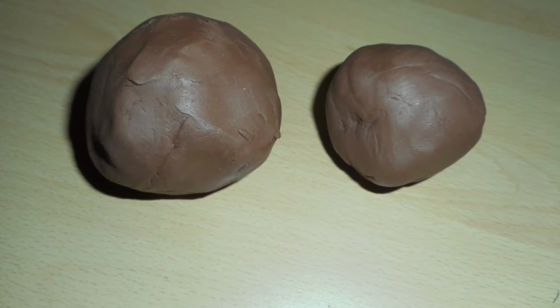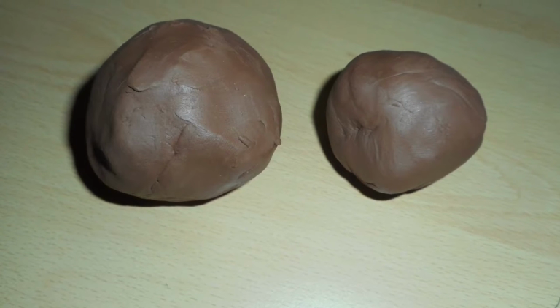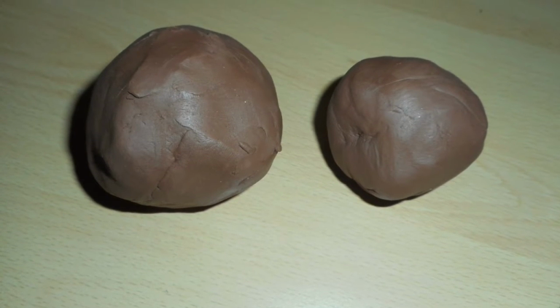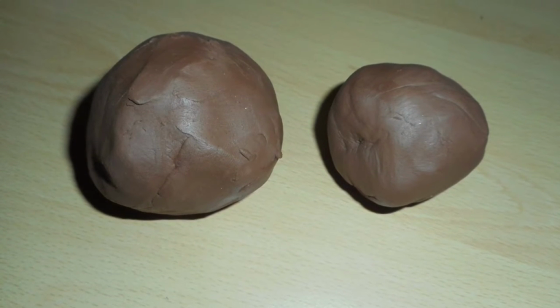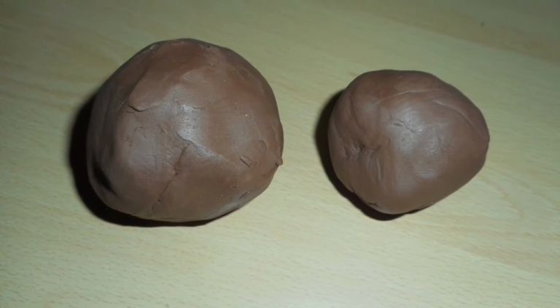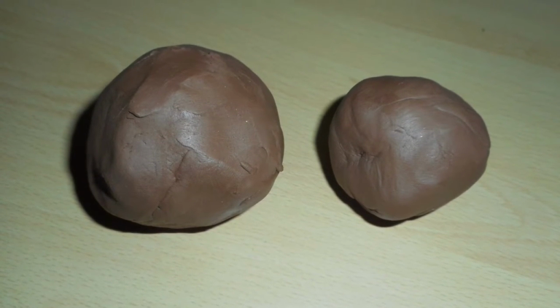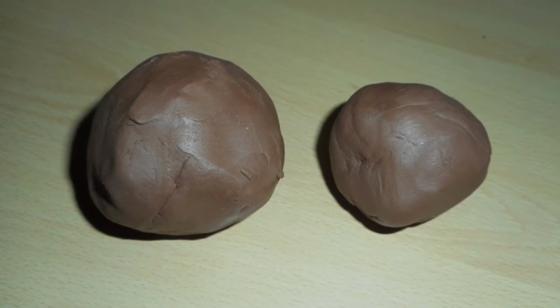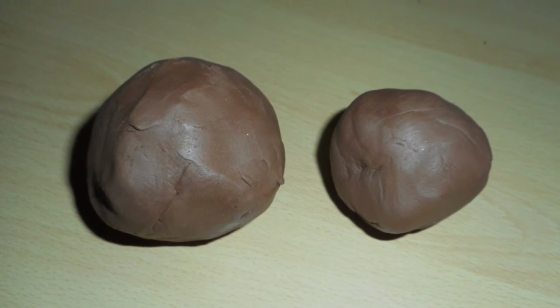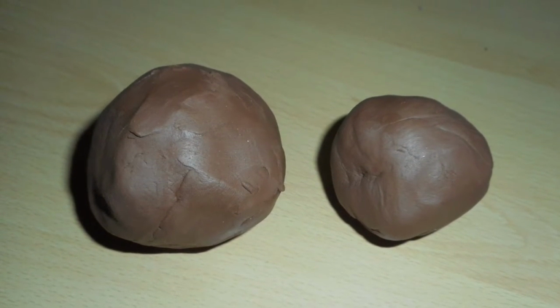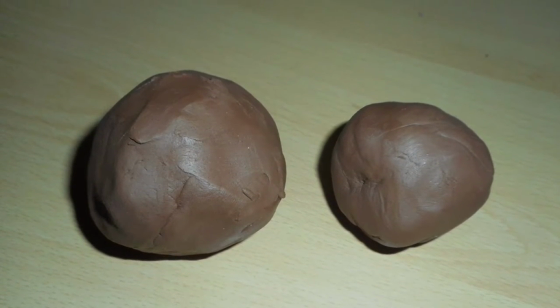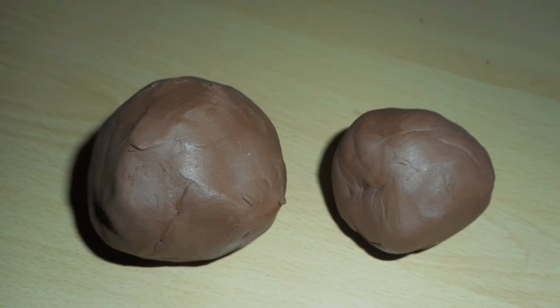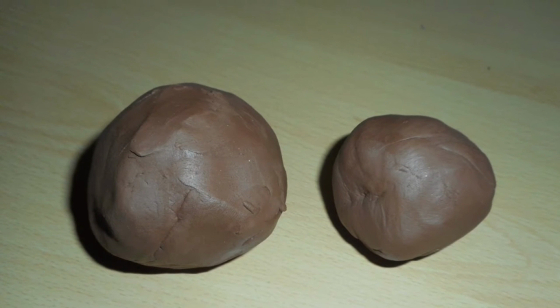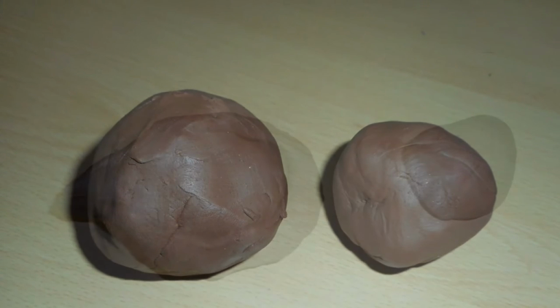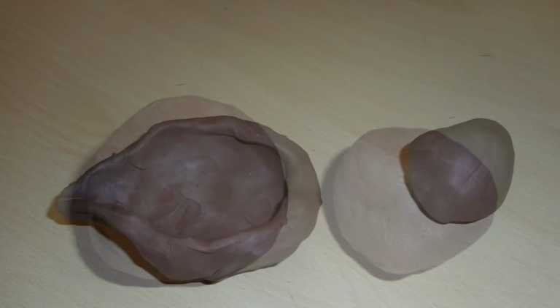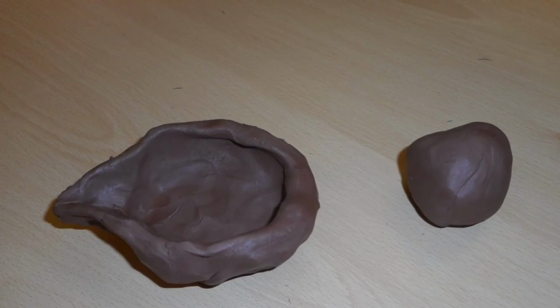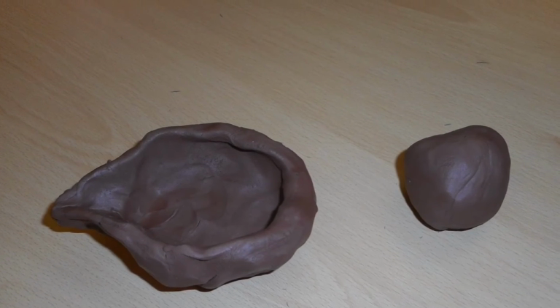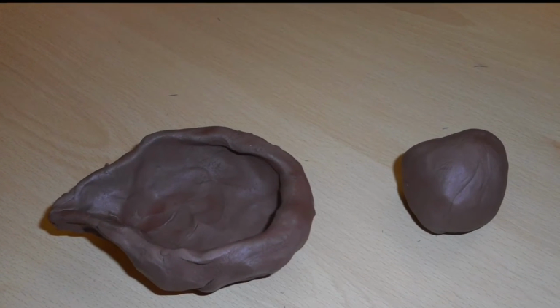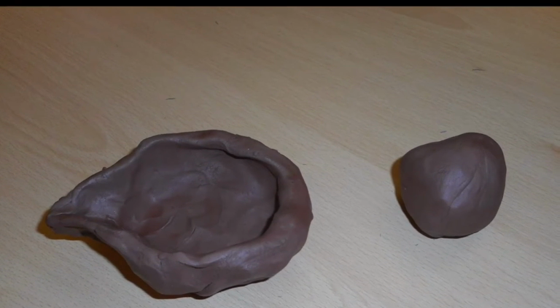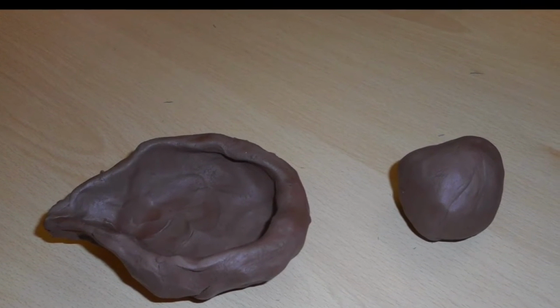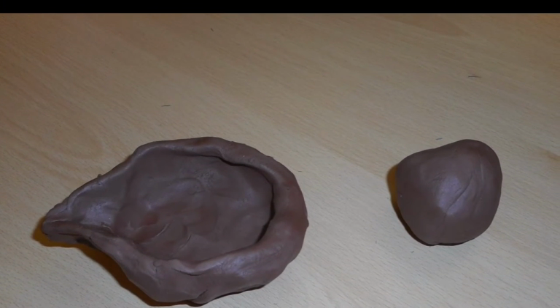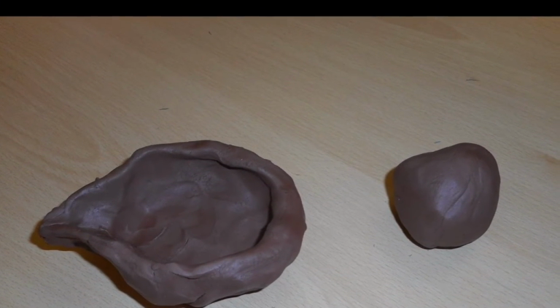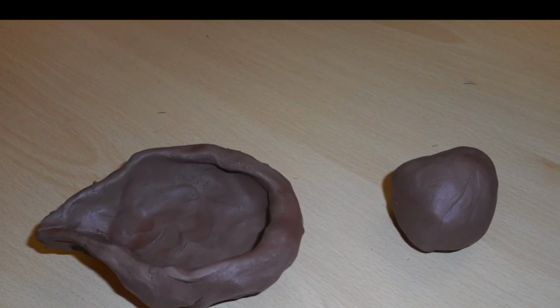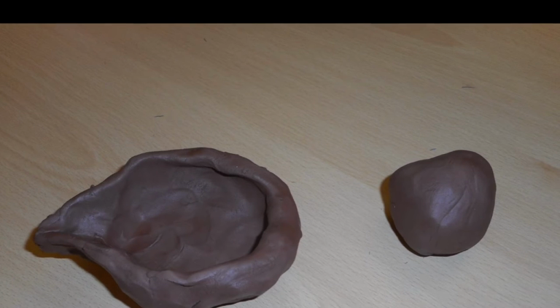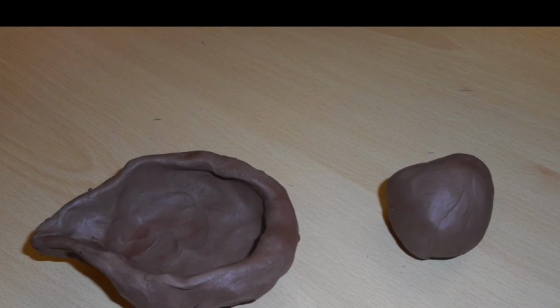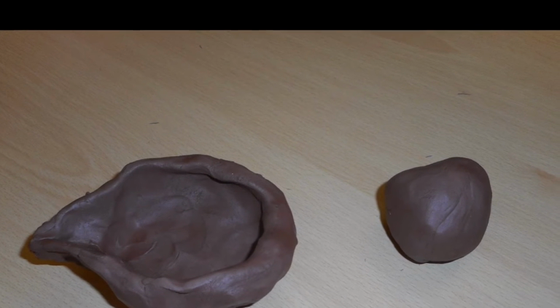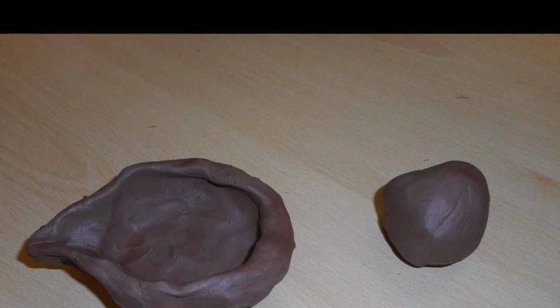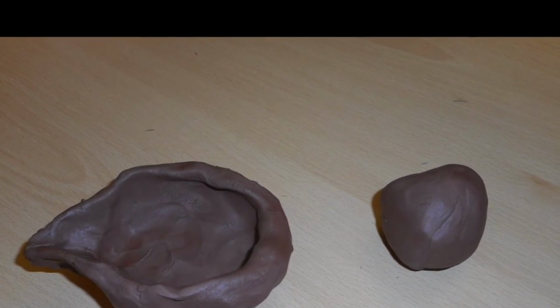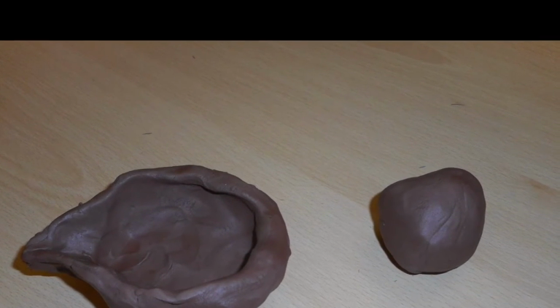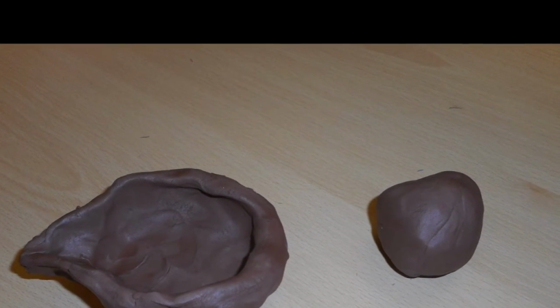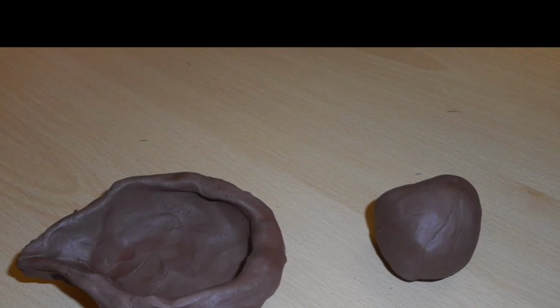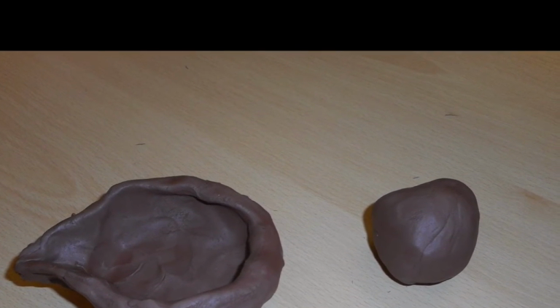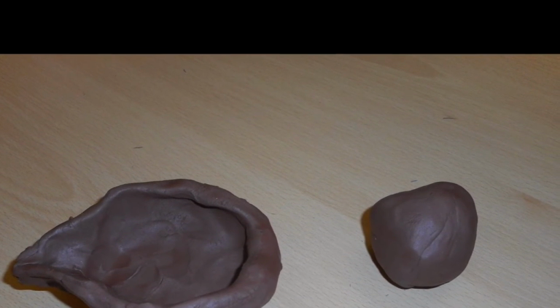First, get your lump of clay and carefully split it into a two-thirds piece and a one-thirds piece. Next, use the technique thumb pot to make a bowl shape out of the two-thirds piece of clay. Do this gently so you don't make the walls too thin.